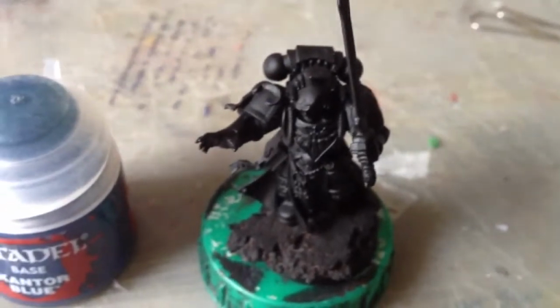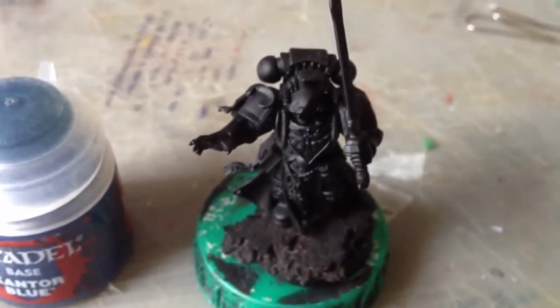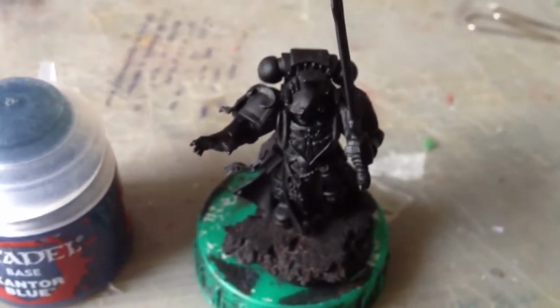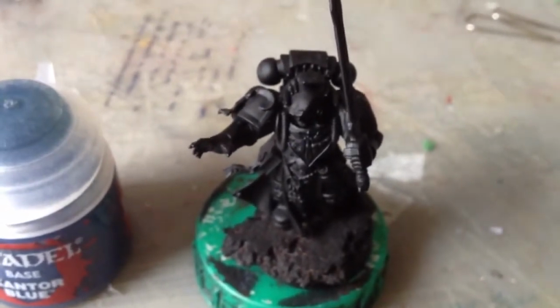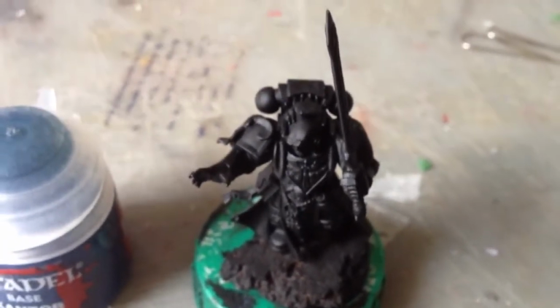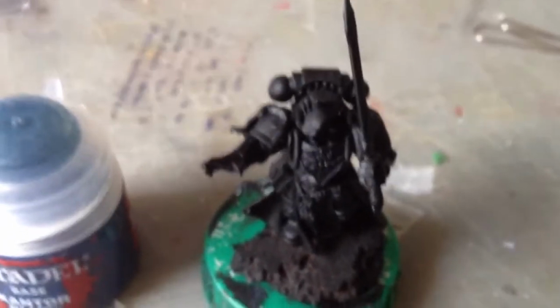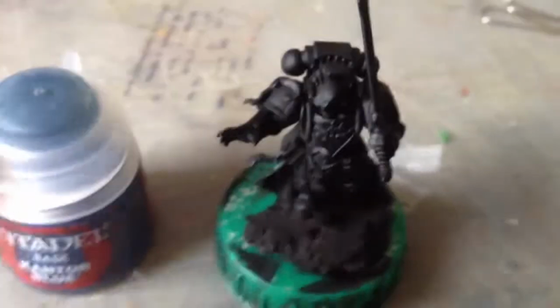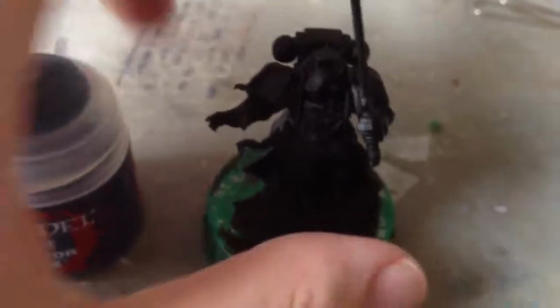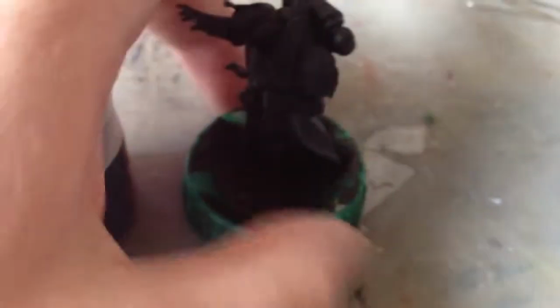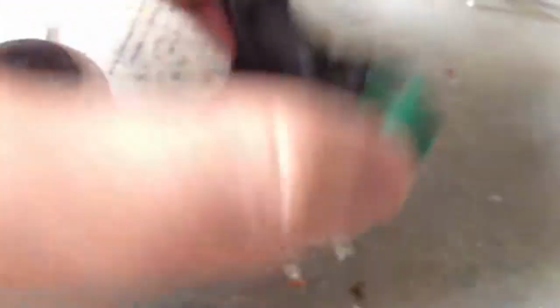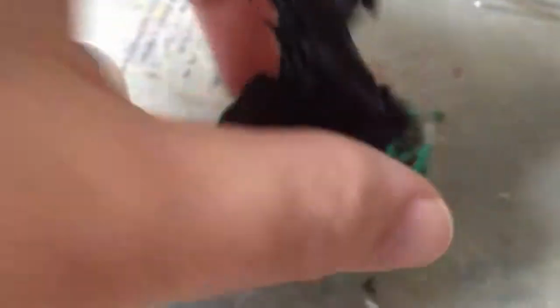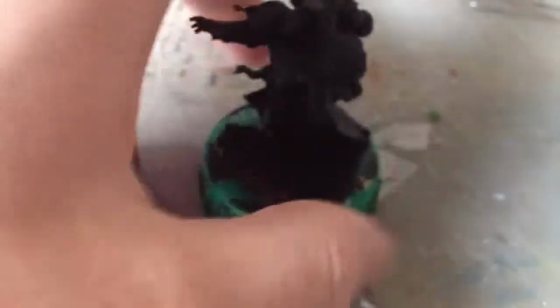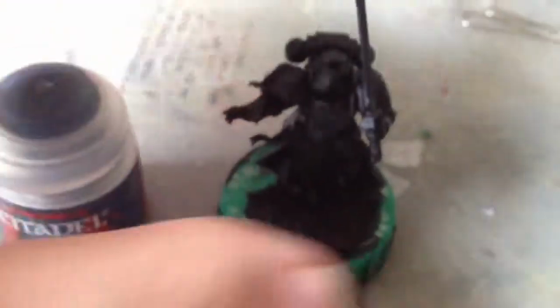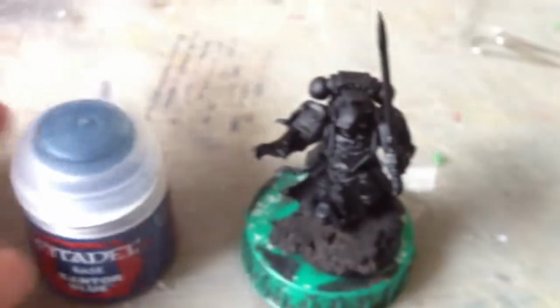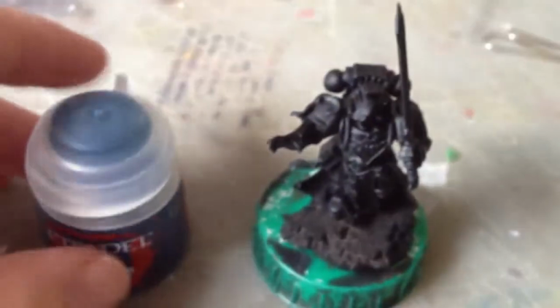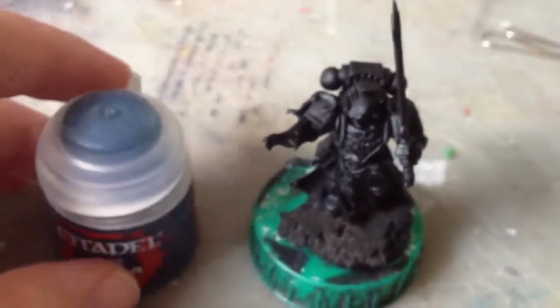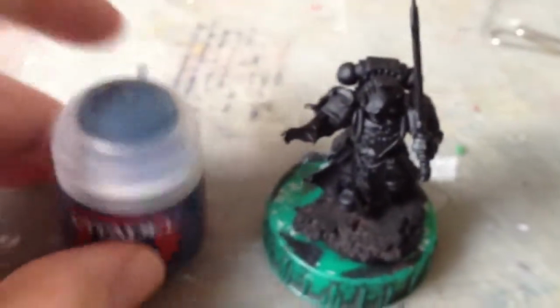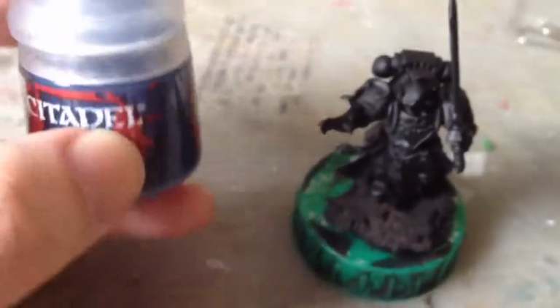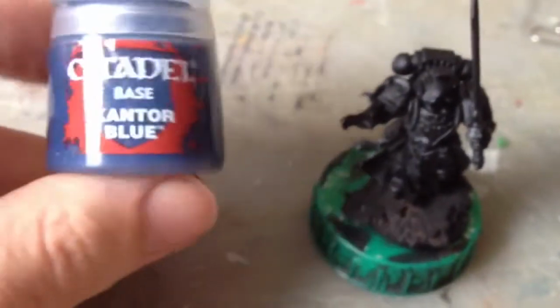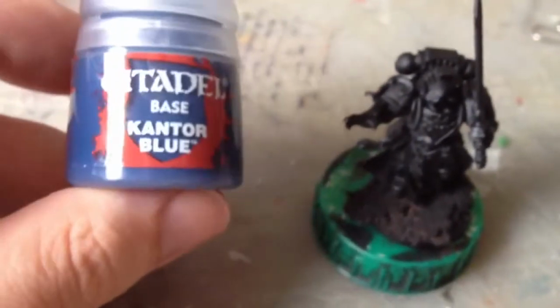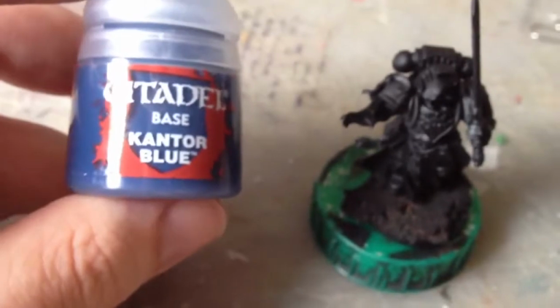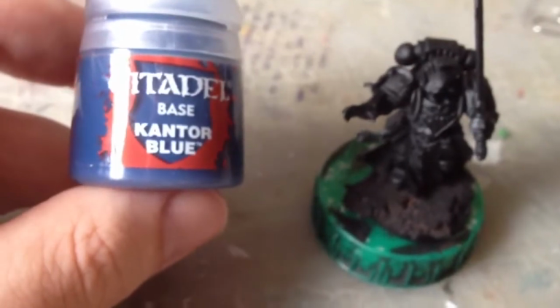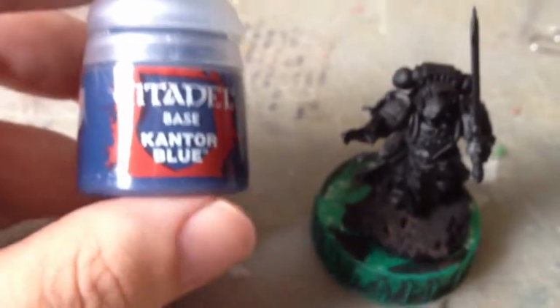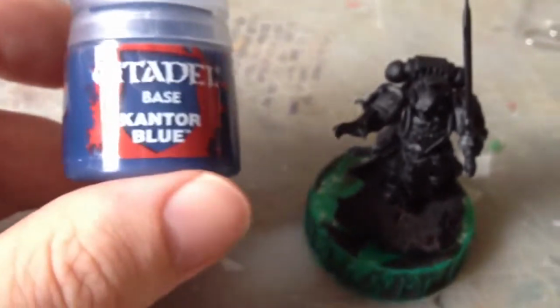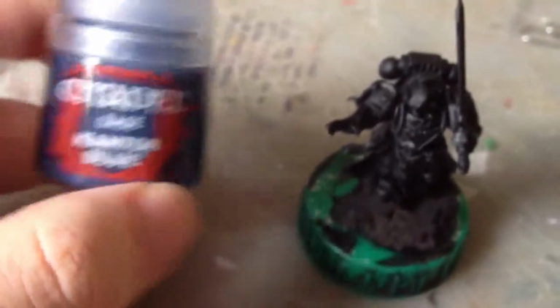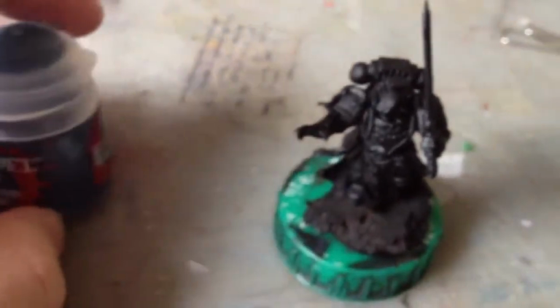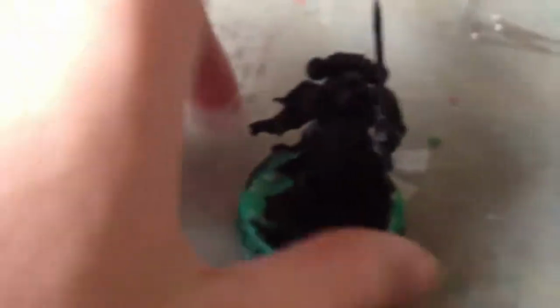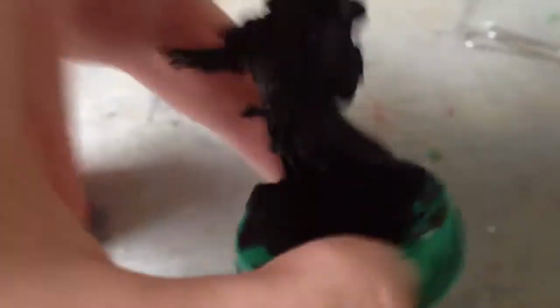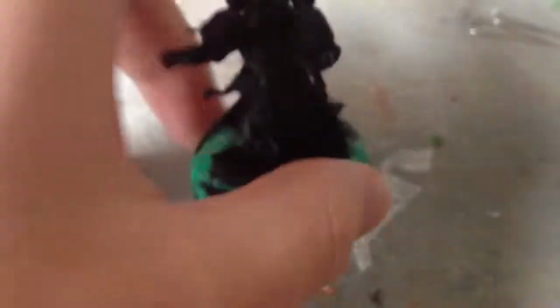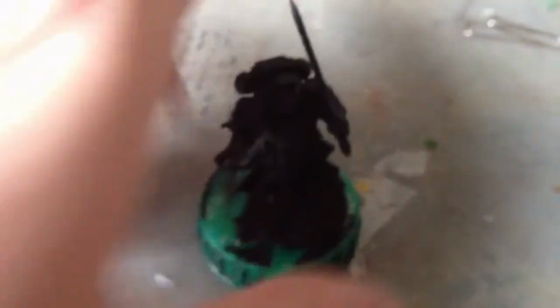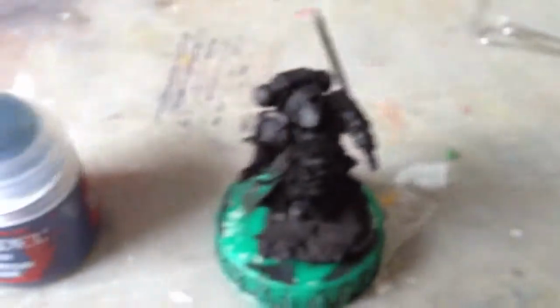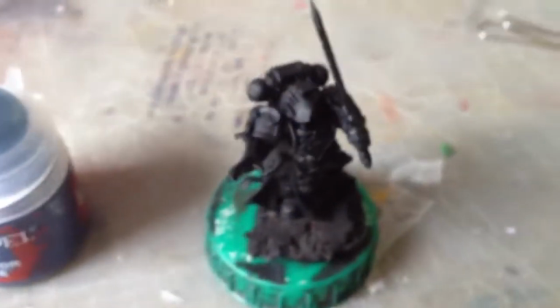Okay folks, first step - we've got a librarian here. We're going to be doing the power armour. We're going to start with a base coat of Cantor Blue wherever the power armour is on the mini.